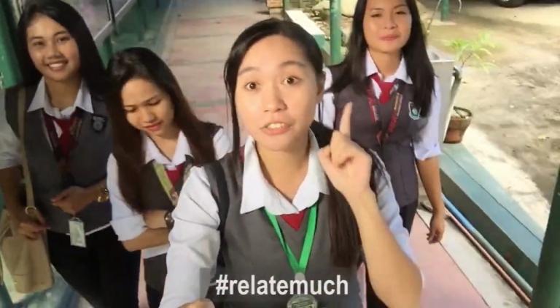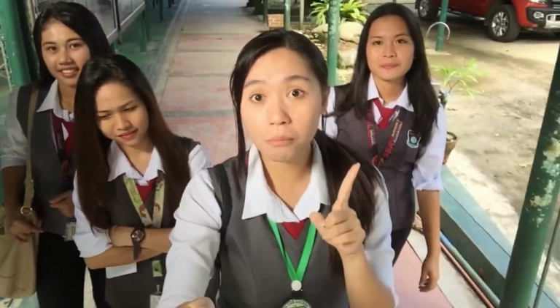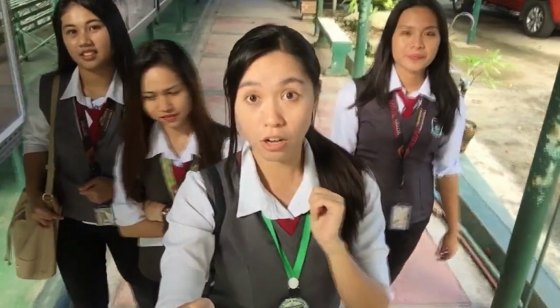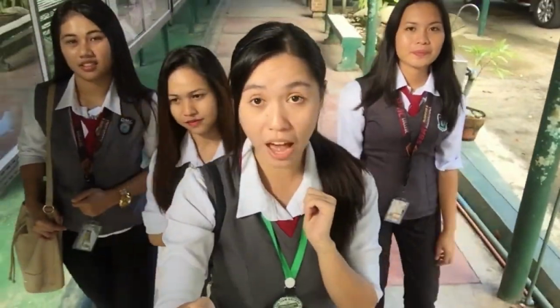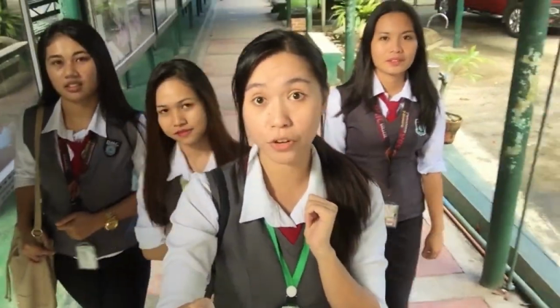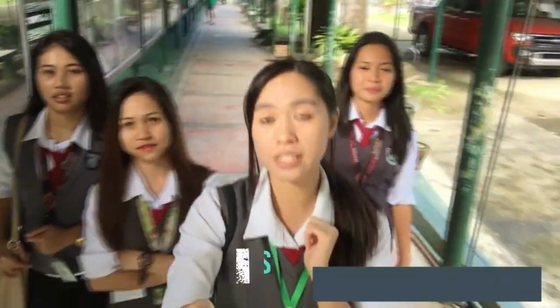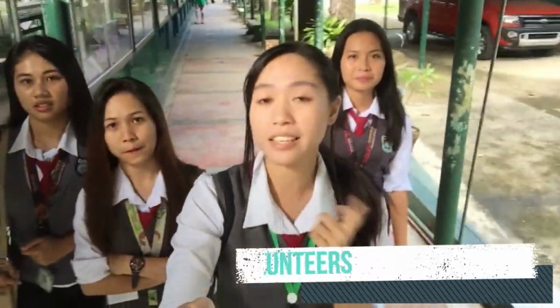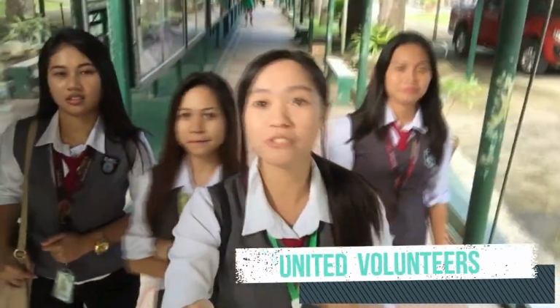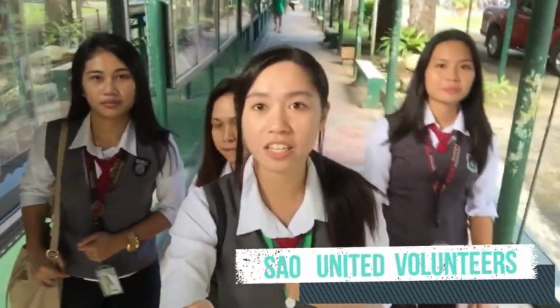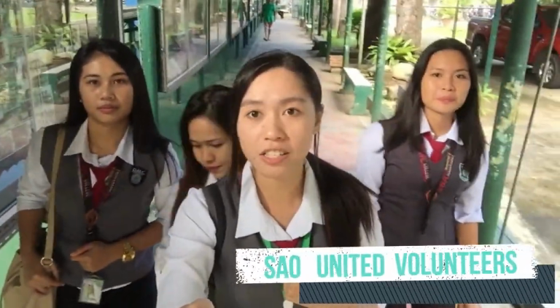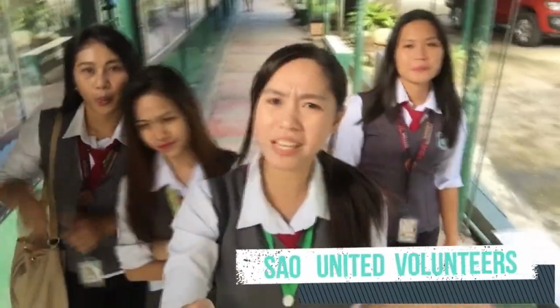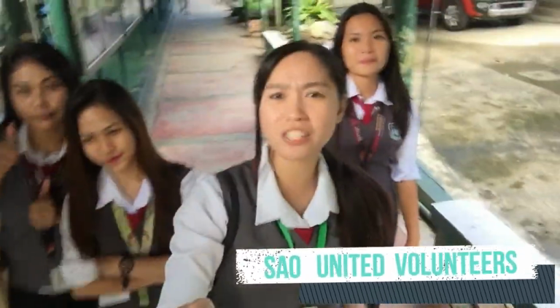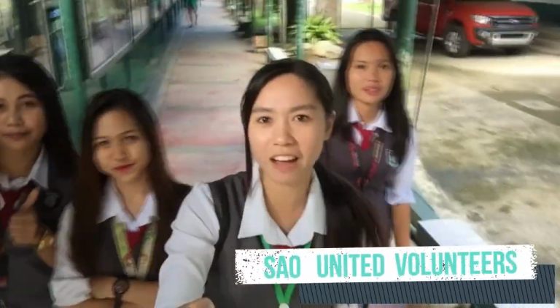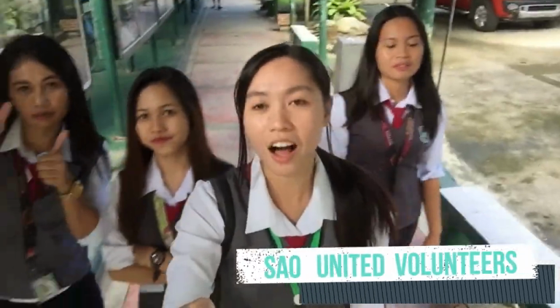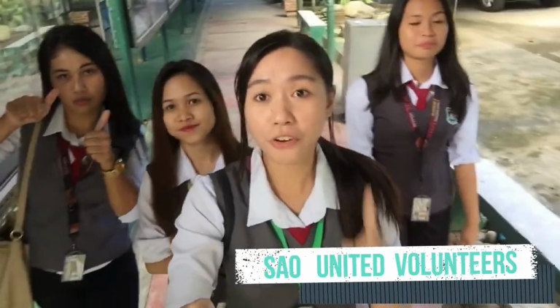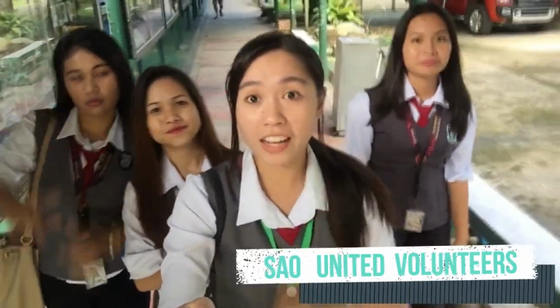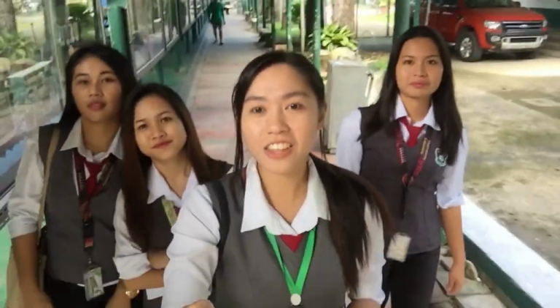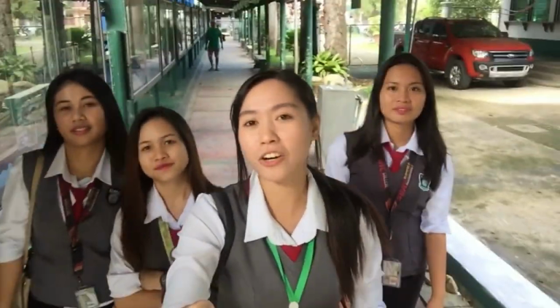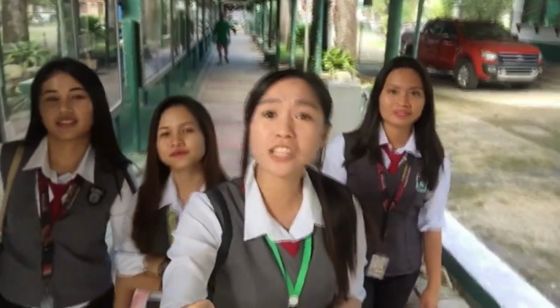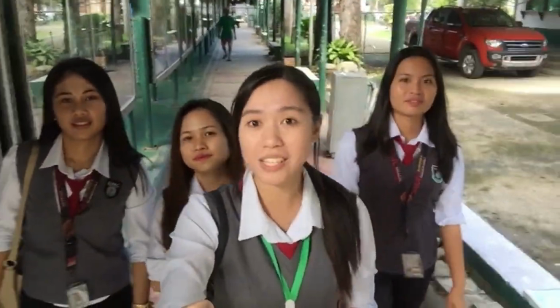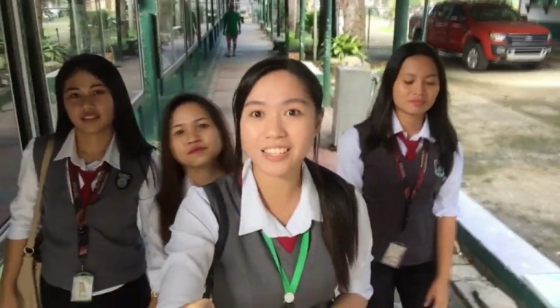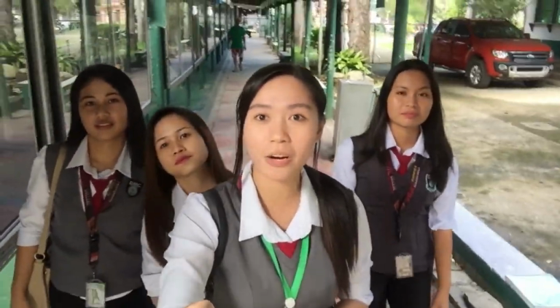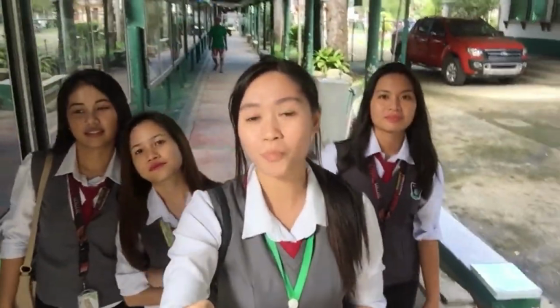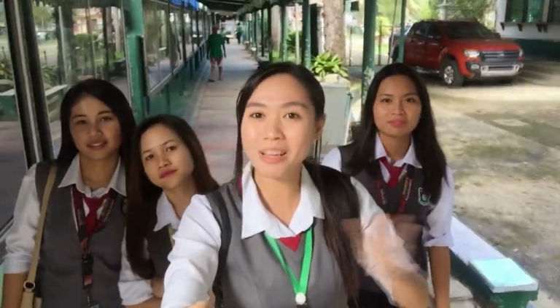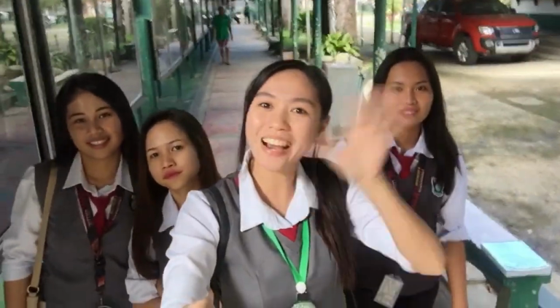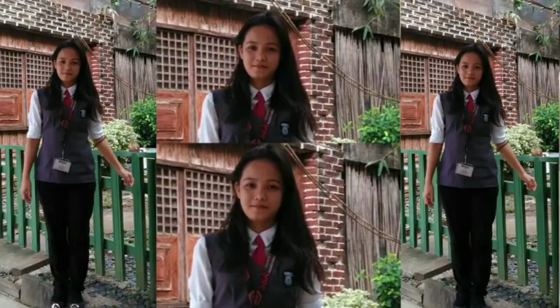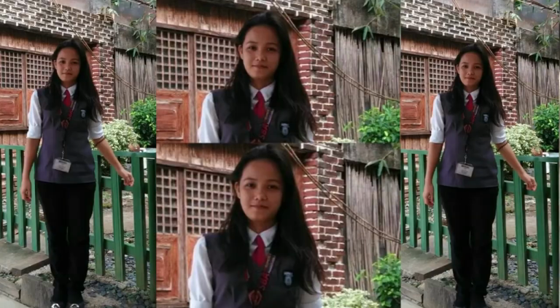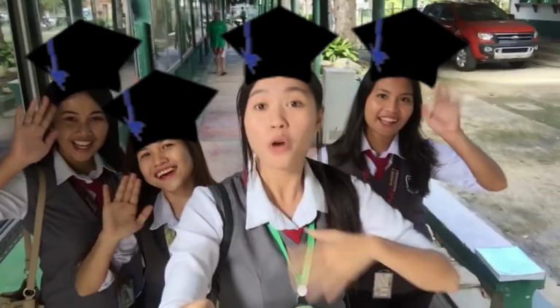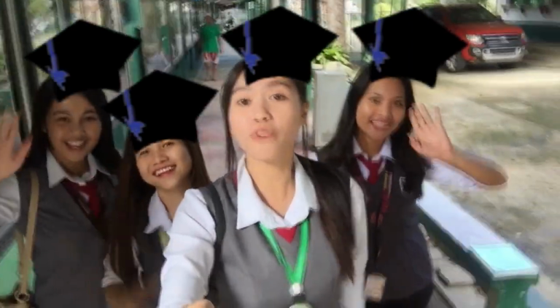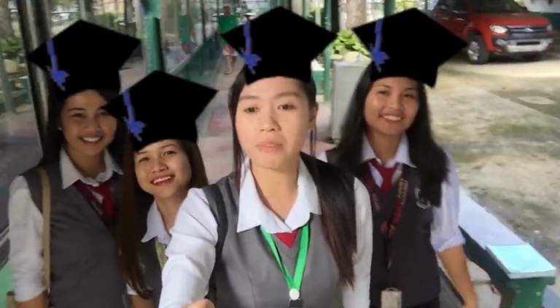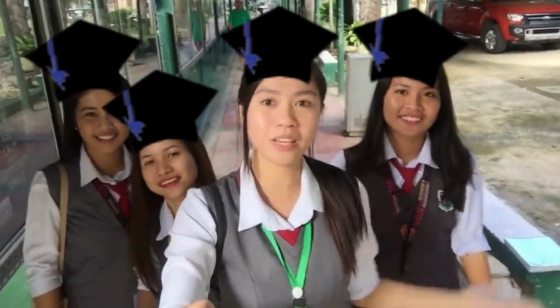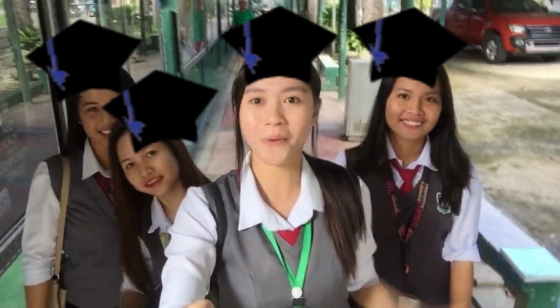We also have different organizations like the South United Volunteers — it's basically the student council. Fun fact: the current SUV president is our classmate Gia. Hi Gia! We are 4th year business students, by the way.